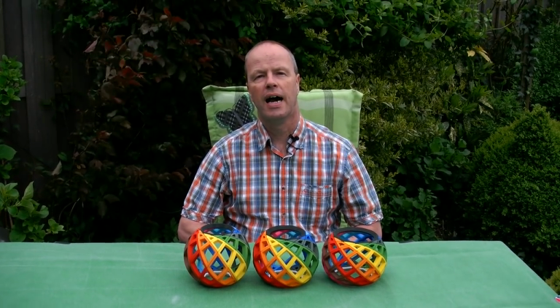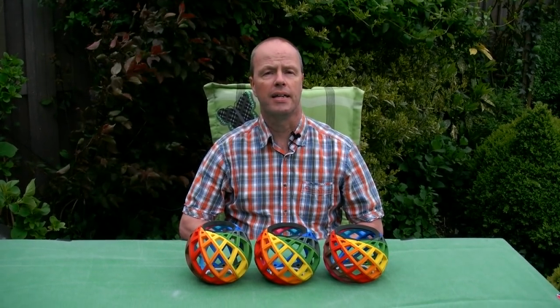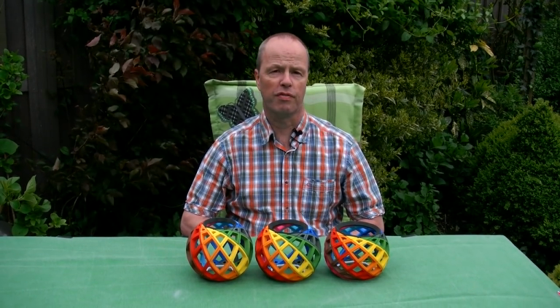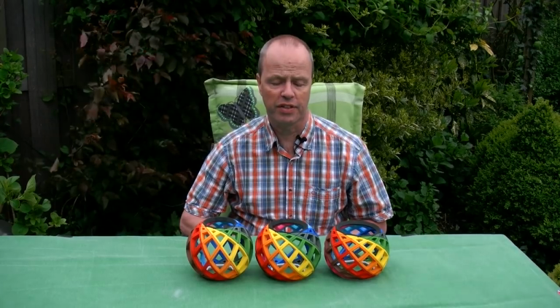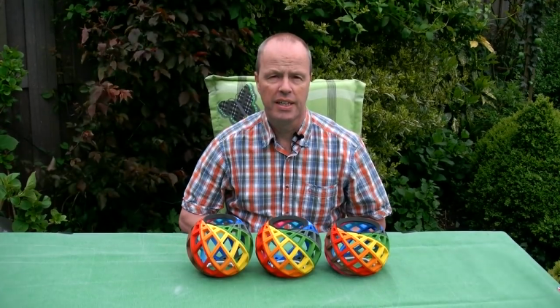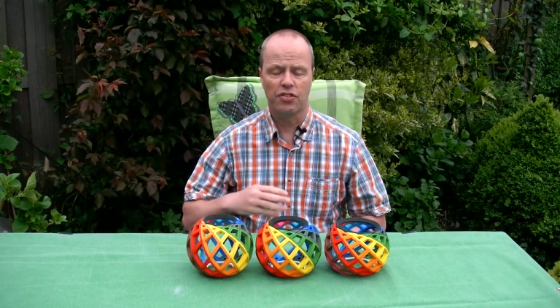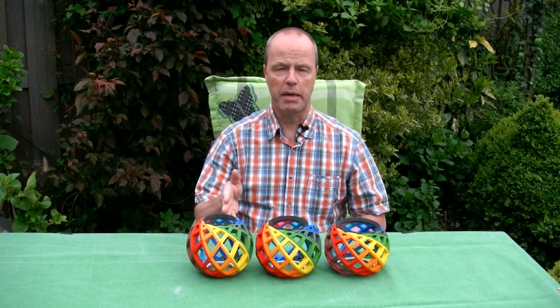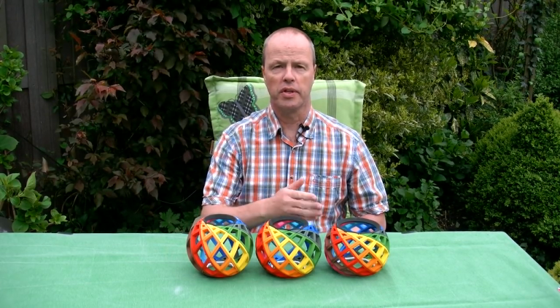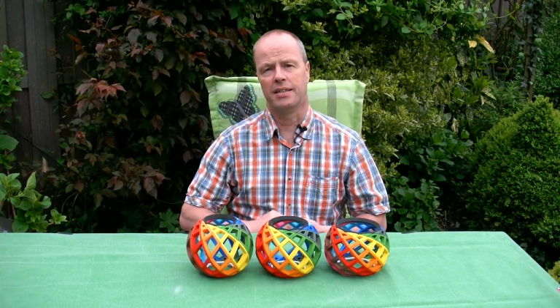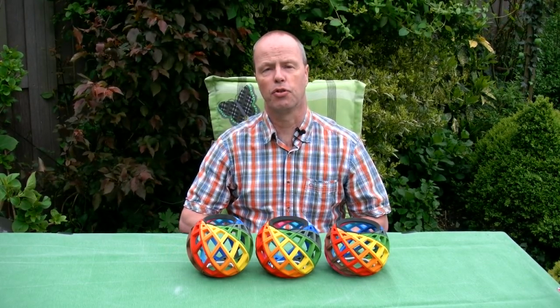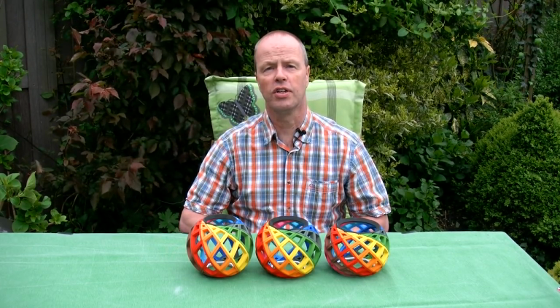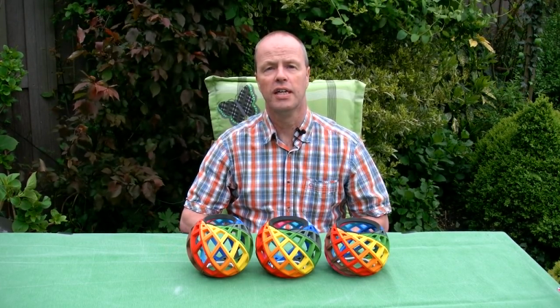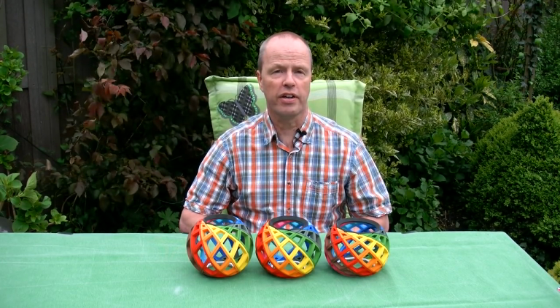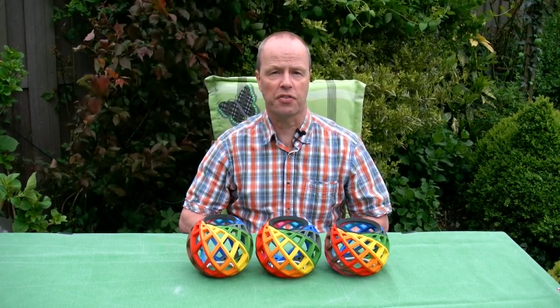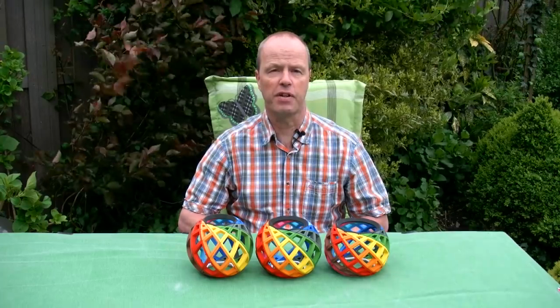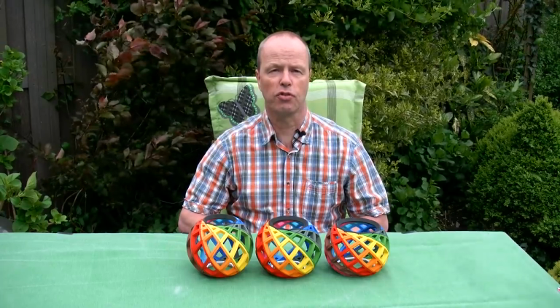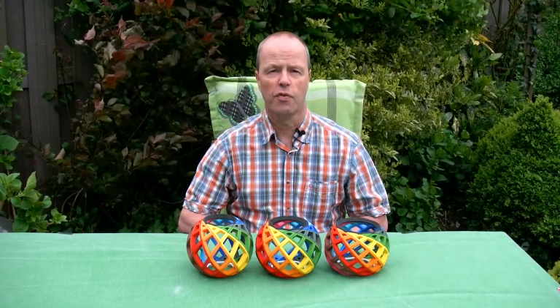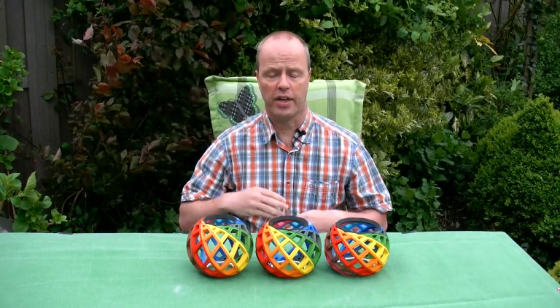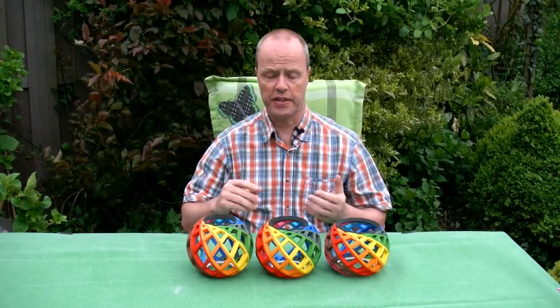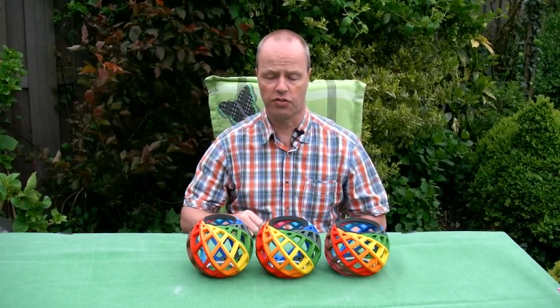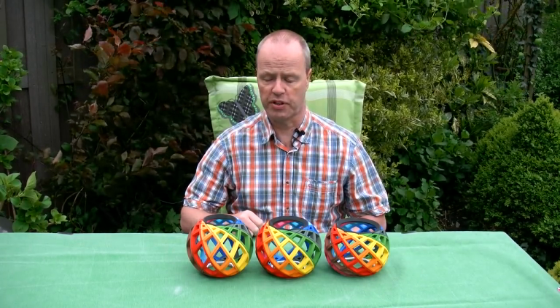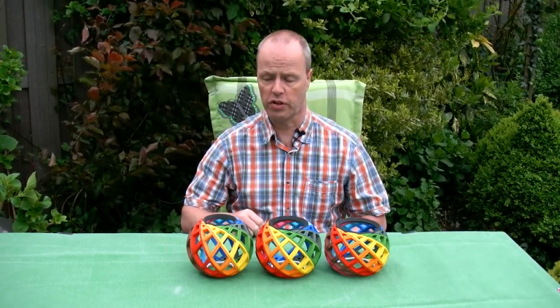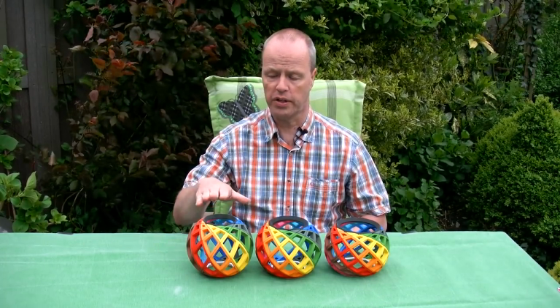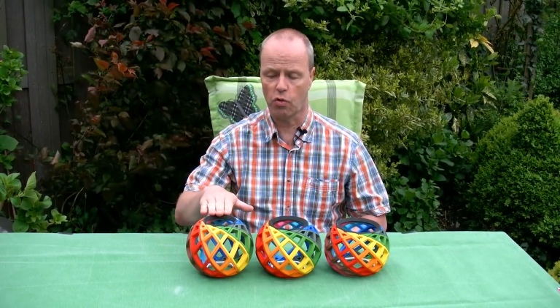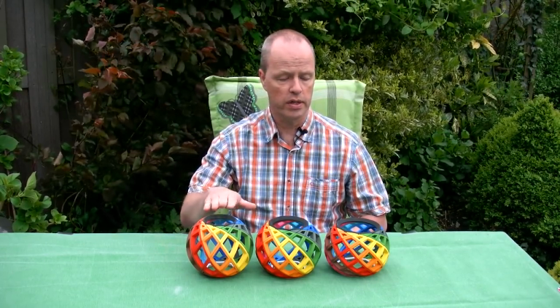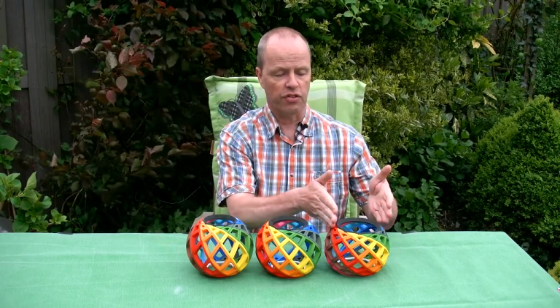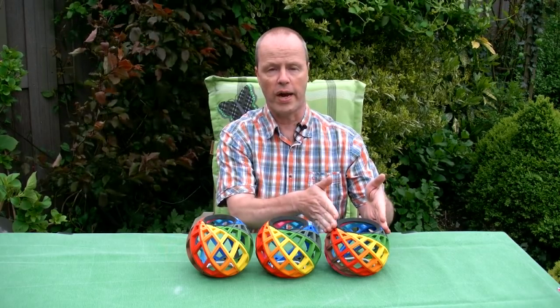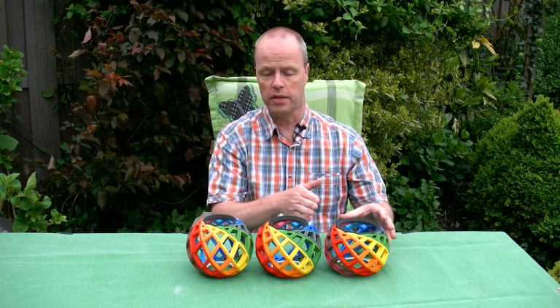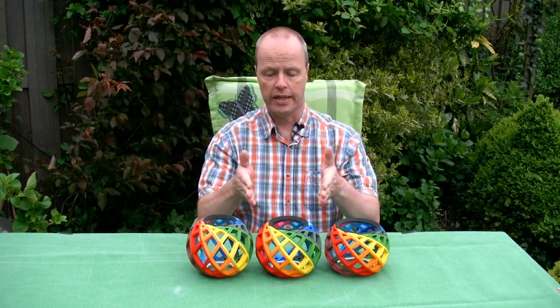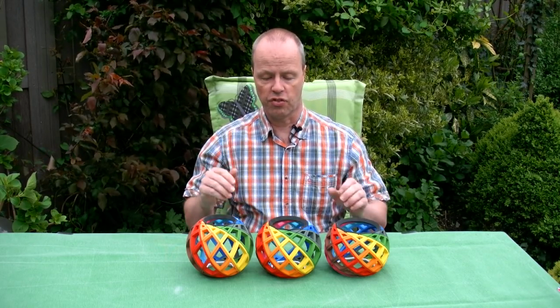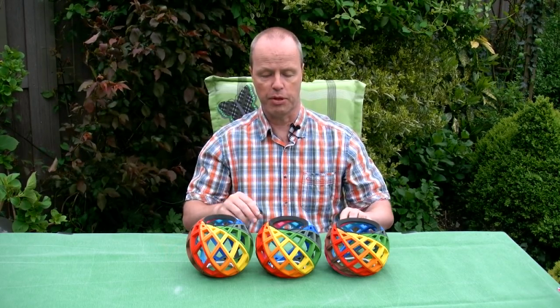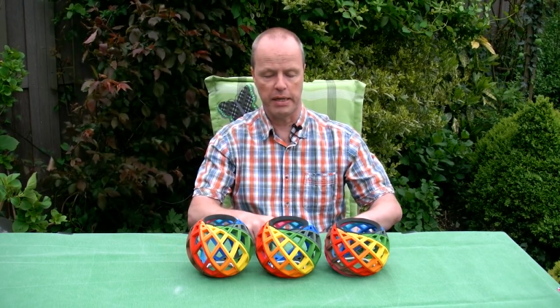Hi, I'm Oscar van Deventer and these are the Minimal Decca puzzles. Actually there are three different puzzles with three different geometries. This one is the tall one, this is the wide one, and this is the one in between — the medium.